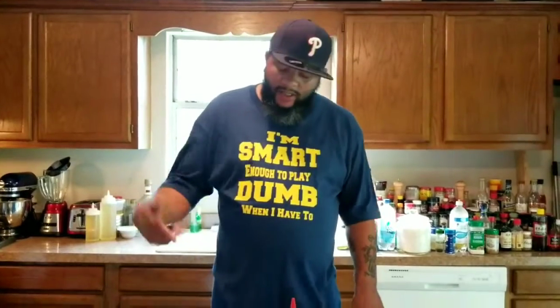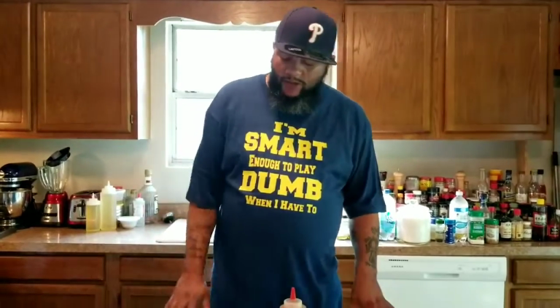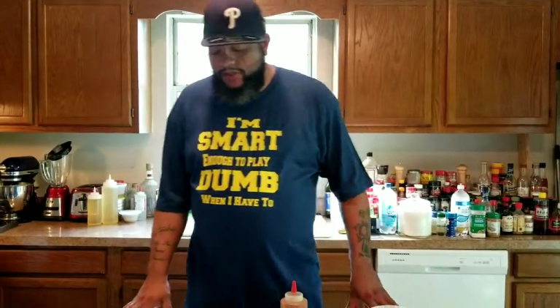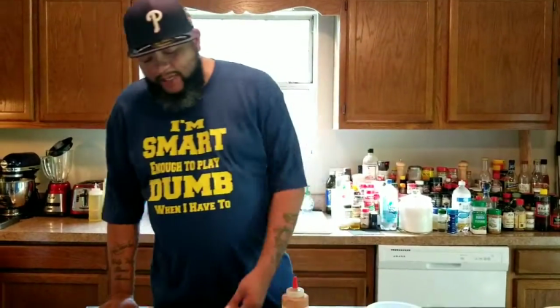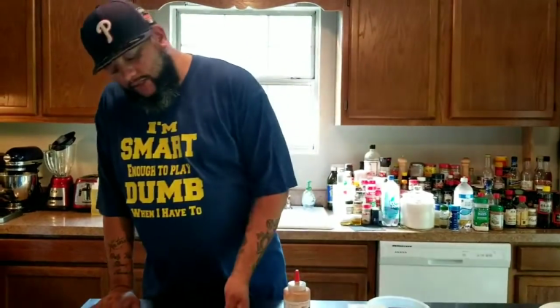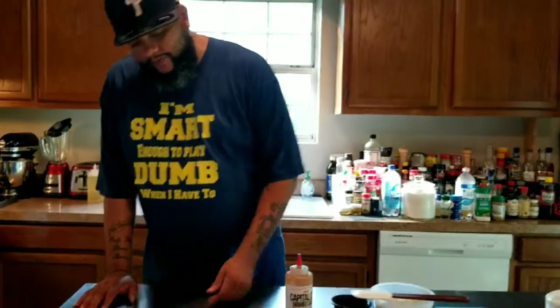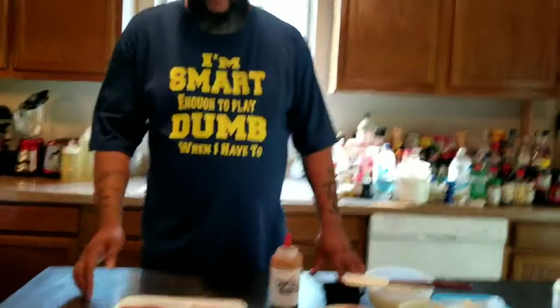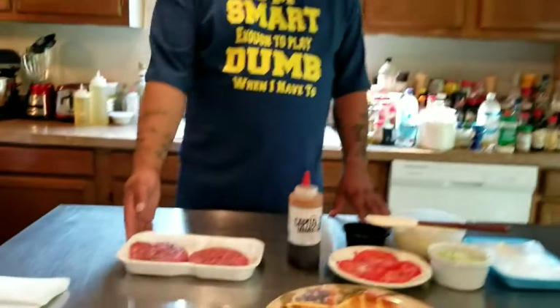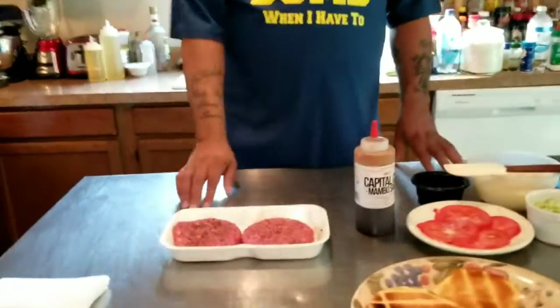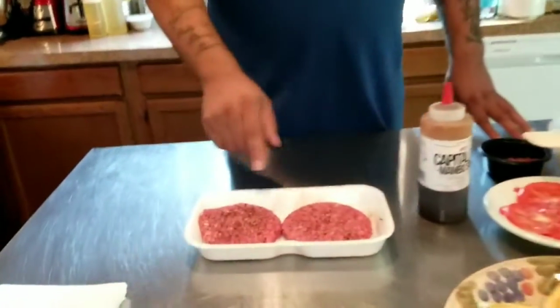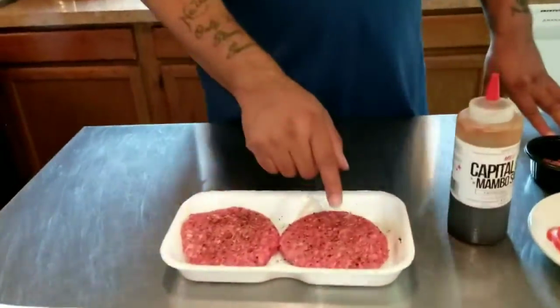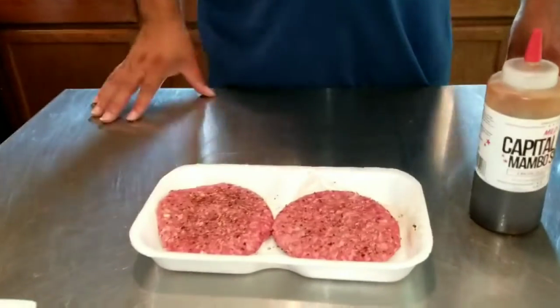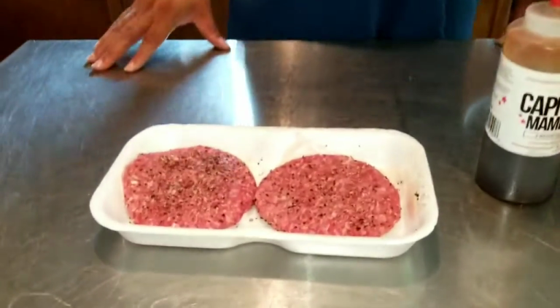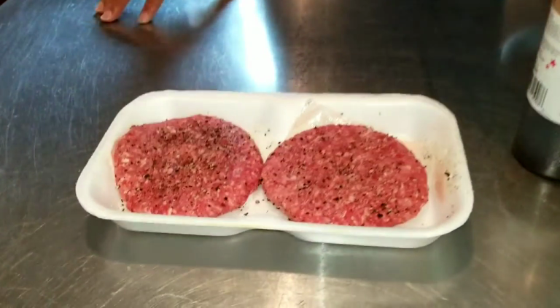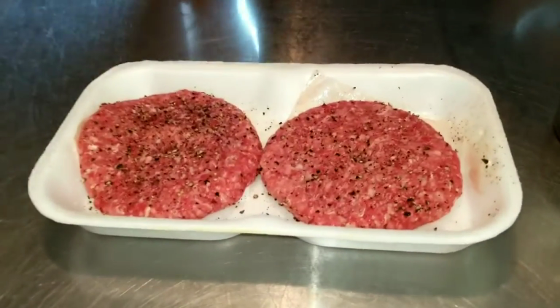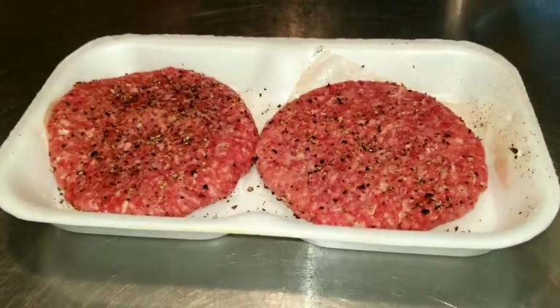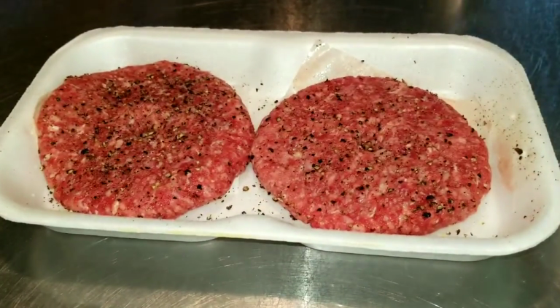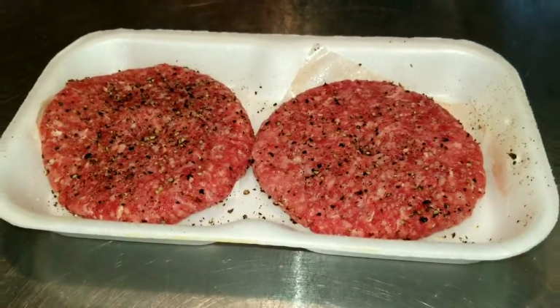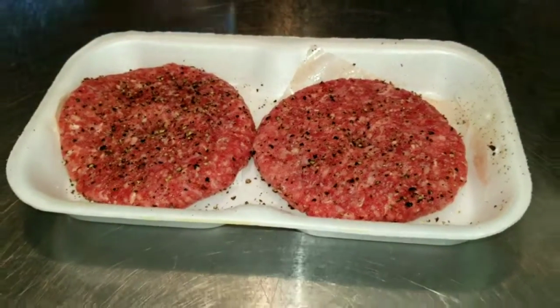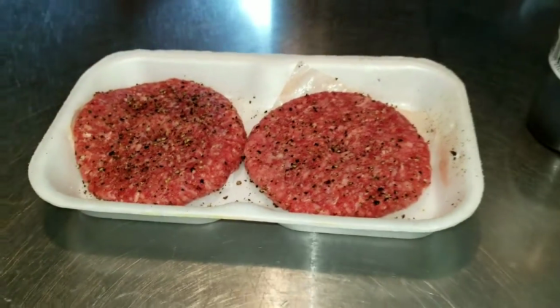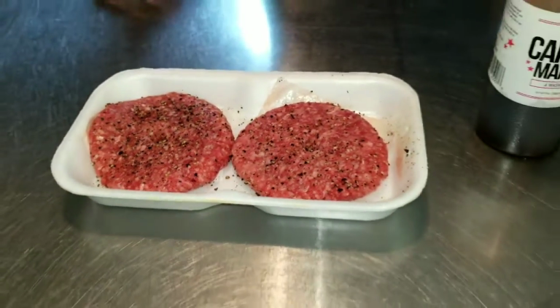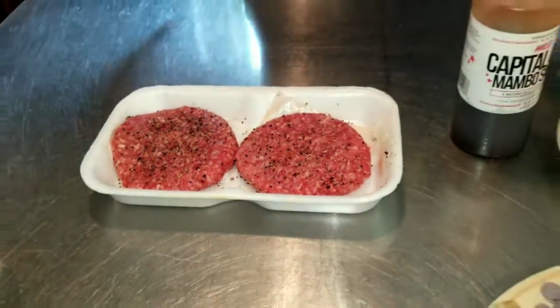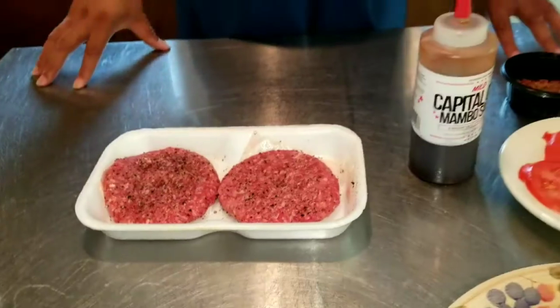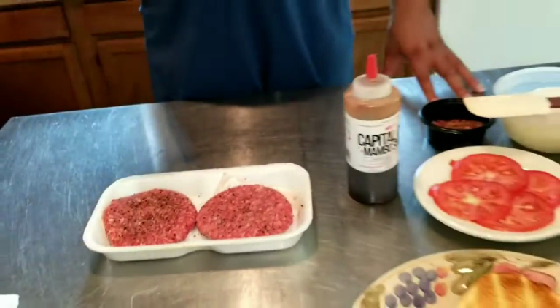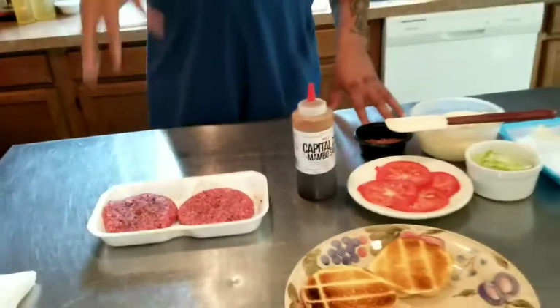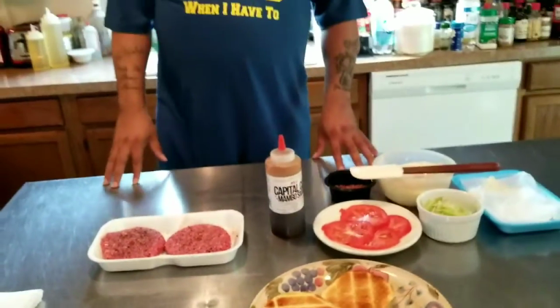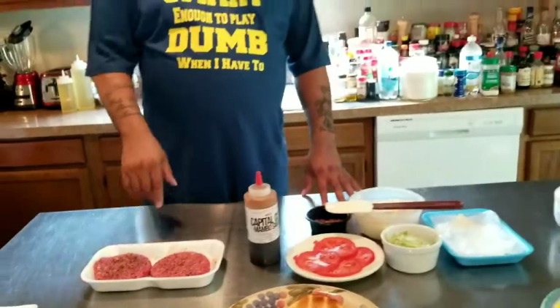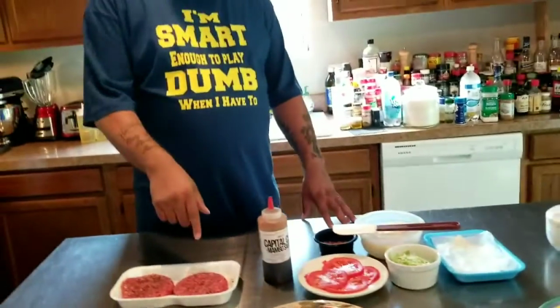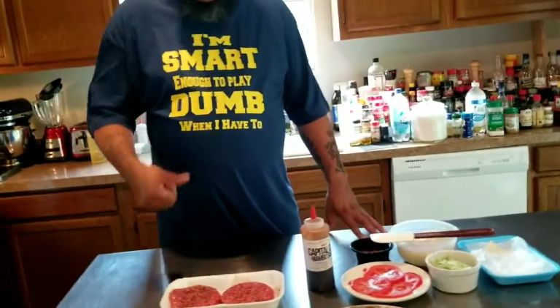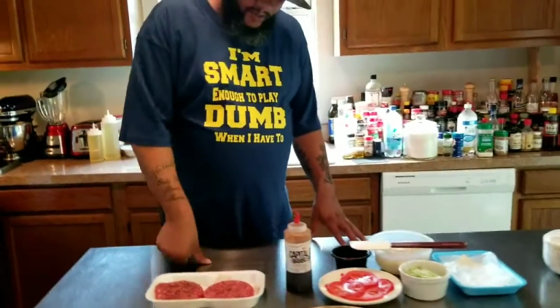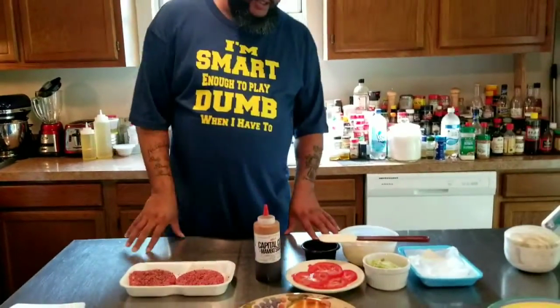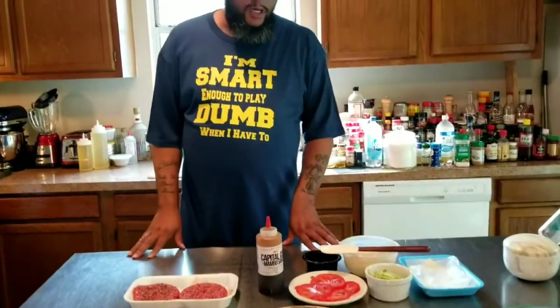Another thing you want to do with your patties — see that hole in there? So if you ever cooked a burger and you're like, why am I getting fat all up in the middle? It's like bulging up. Just do that — just press it down in there.